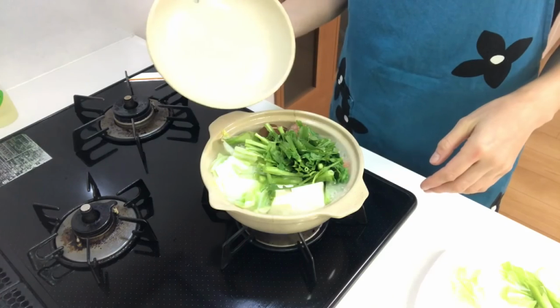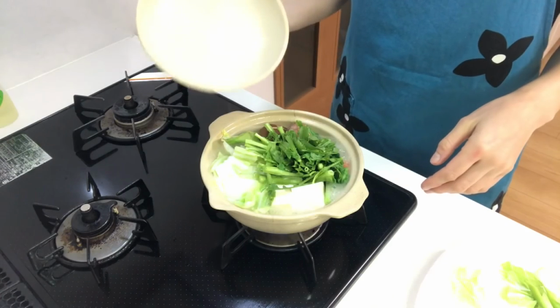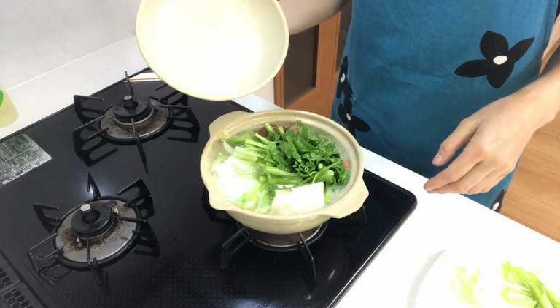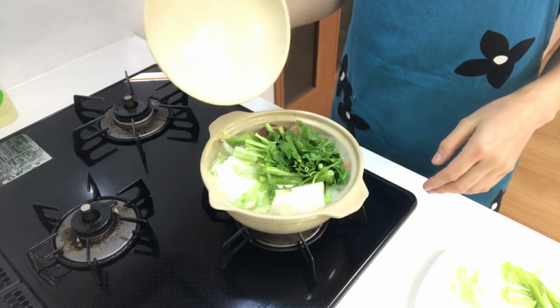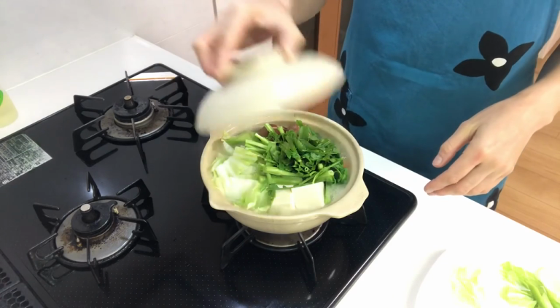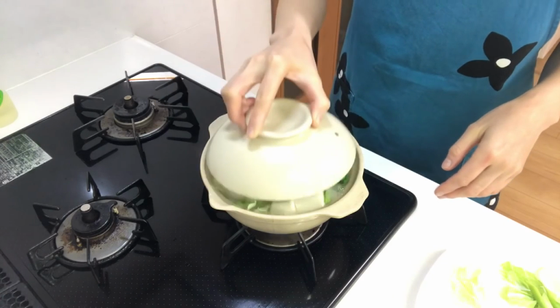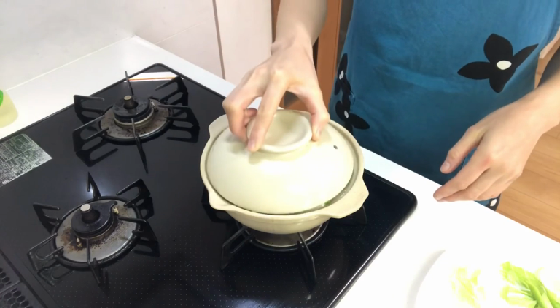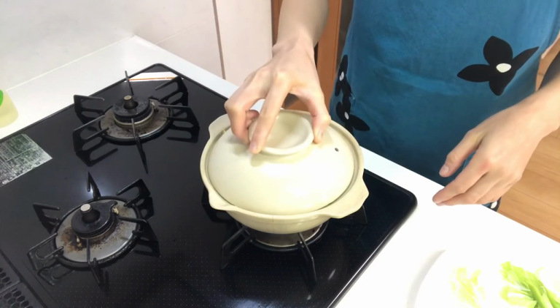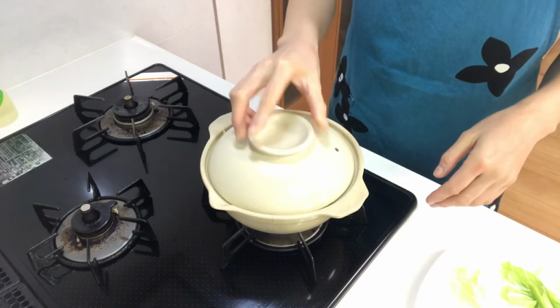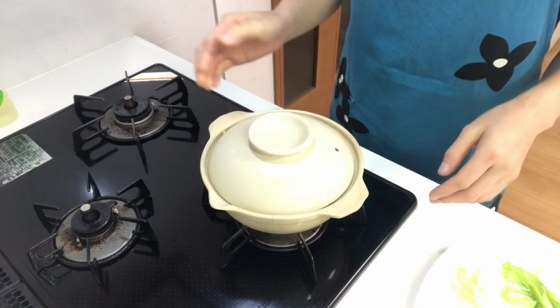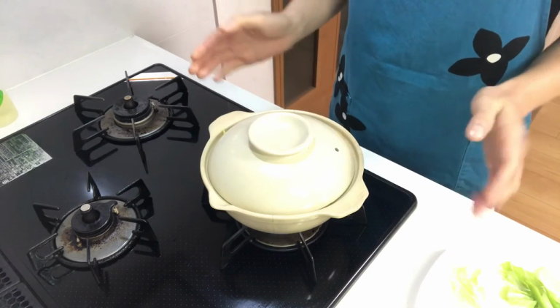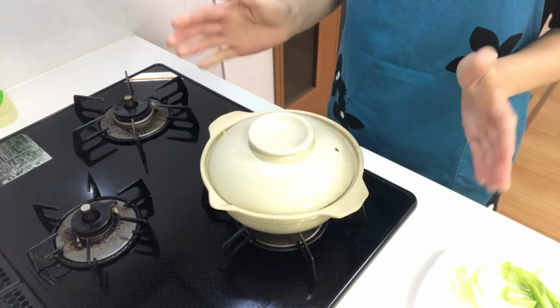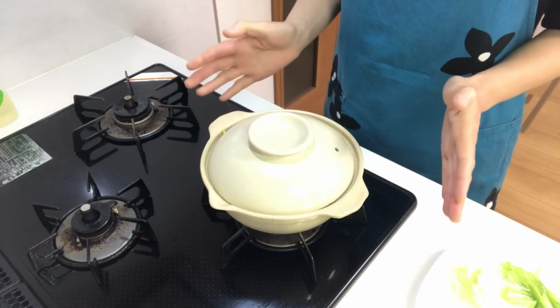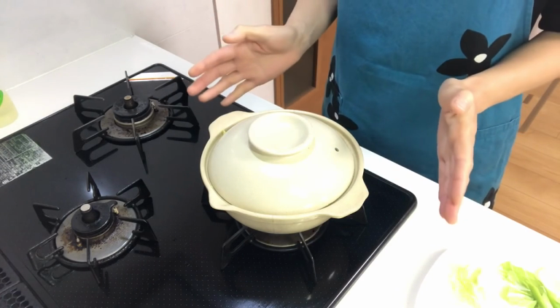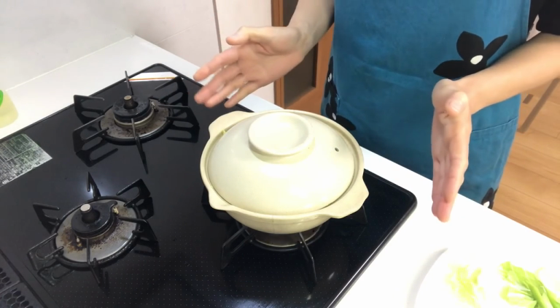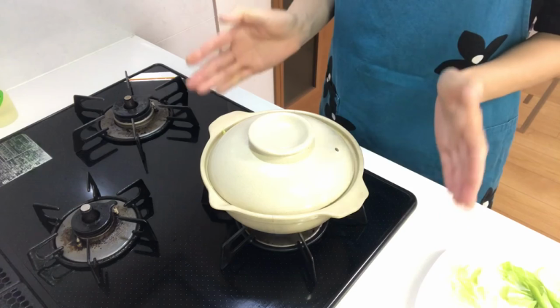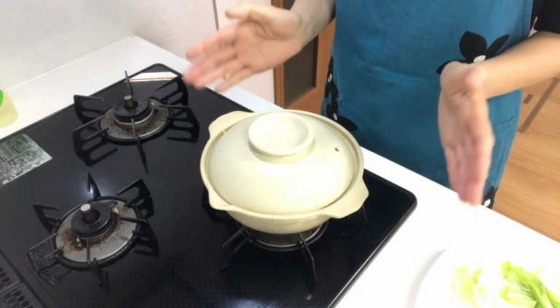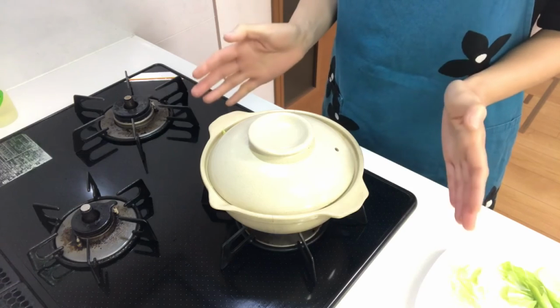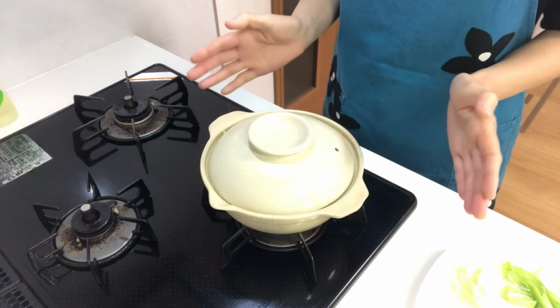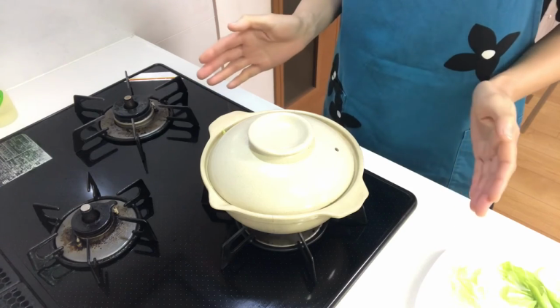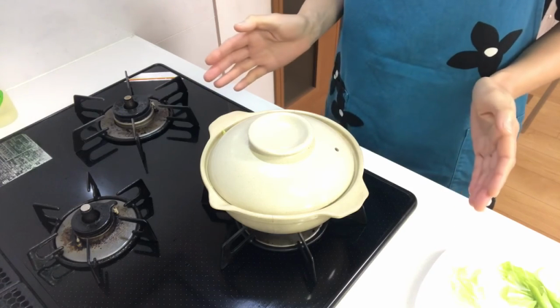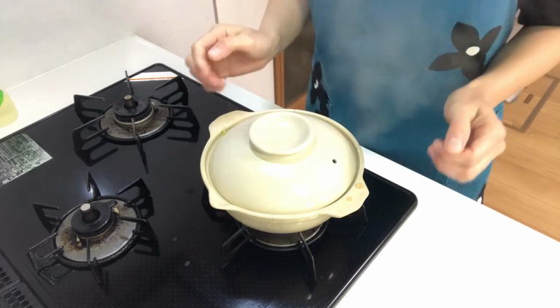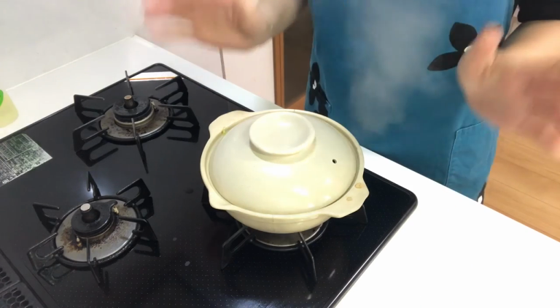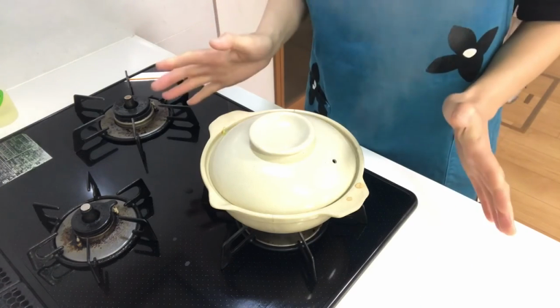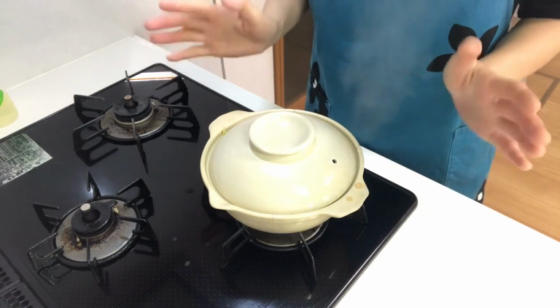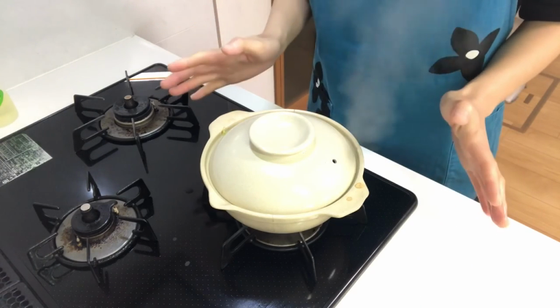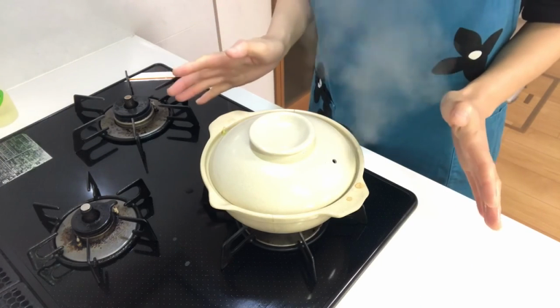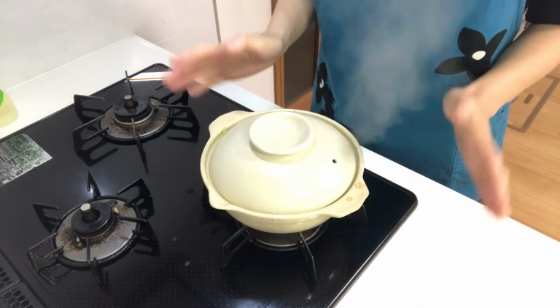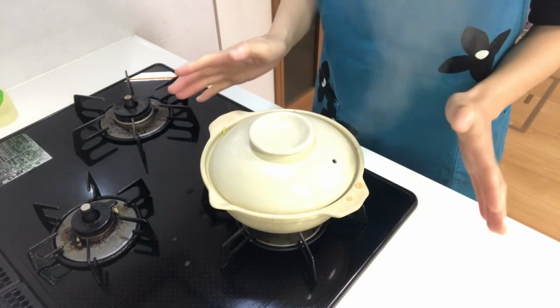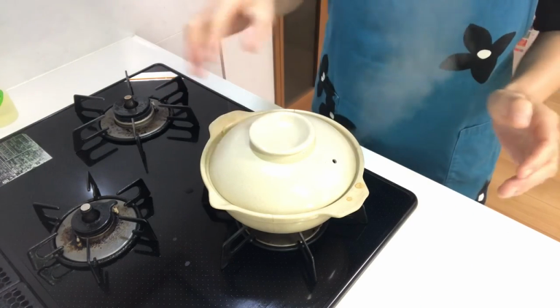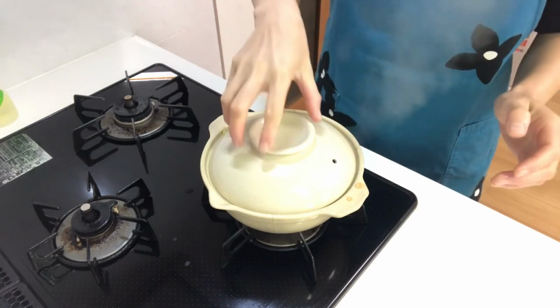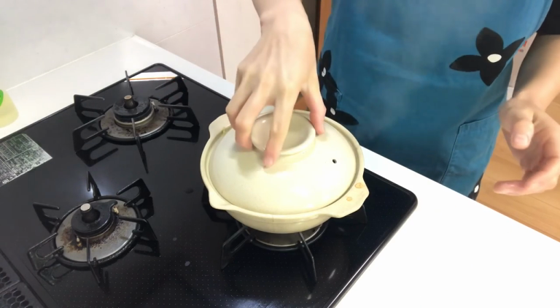Put on the lid and simmer until everything is cooked. Five minutes have passed — how is it?